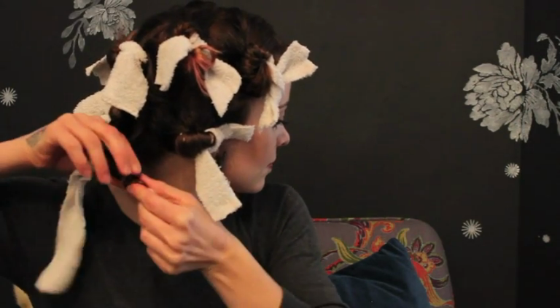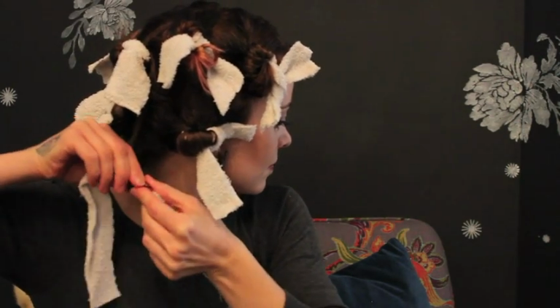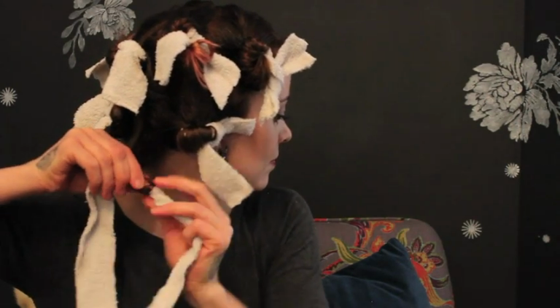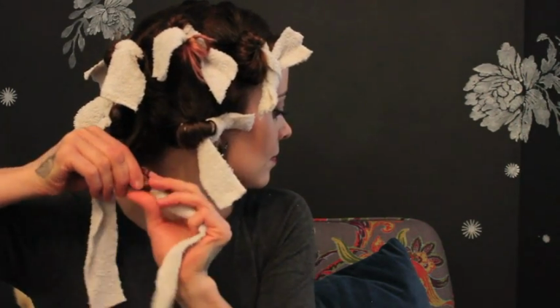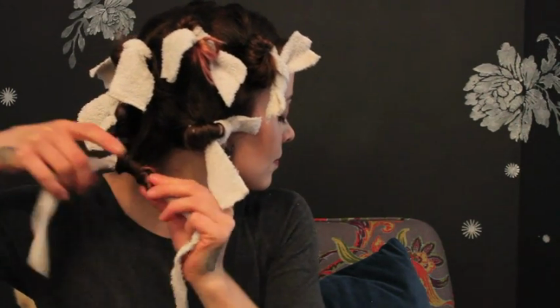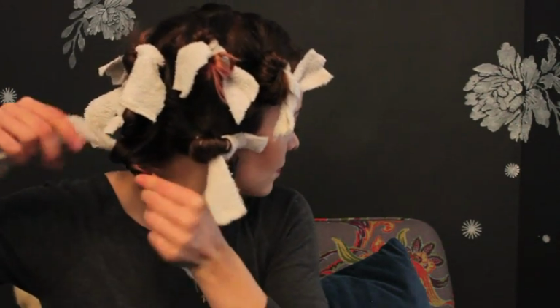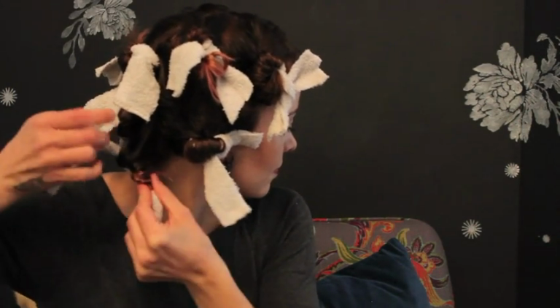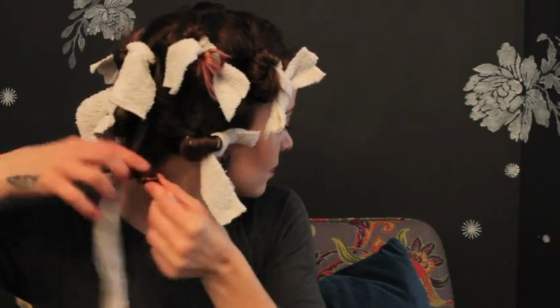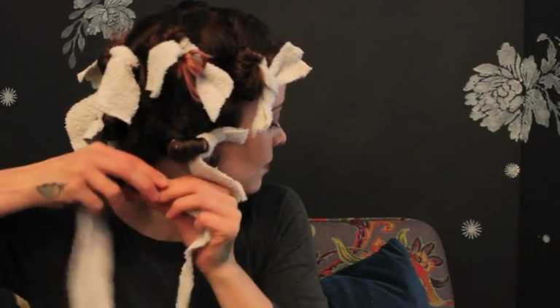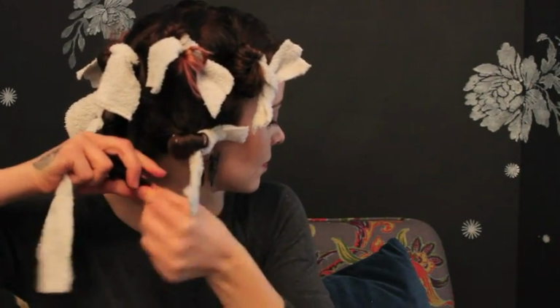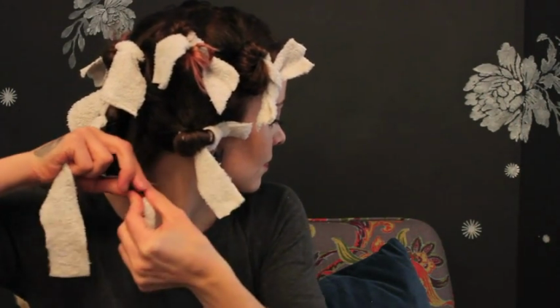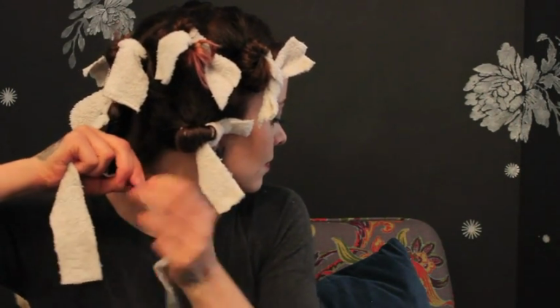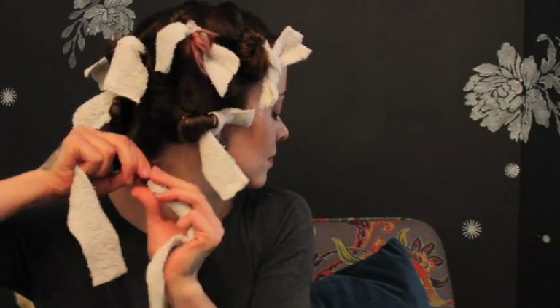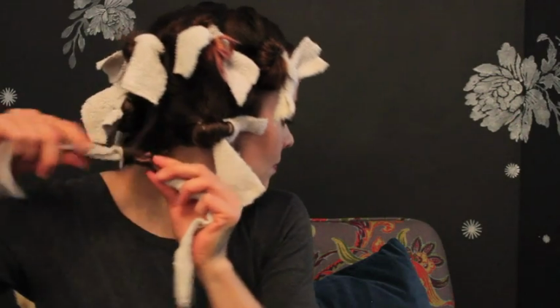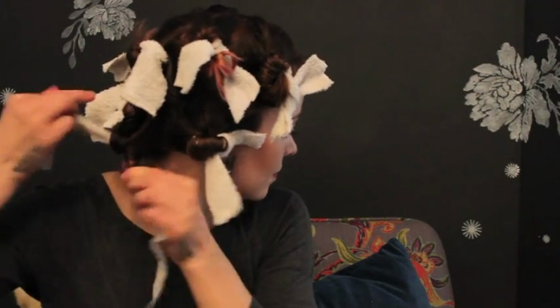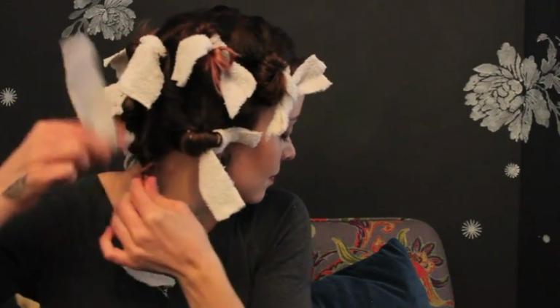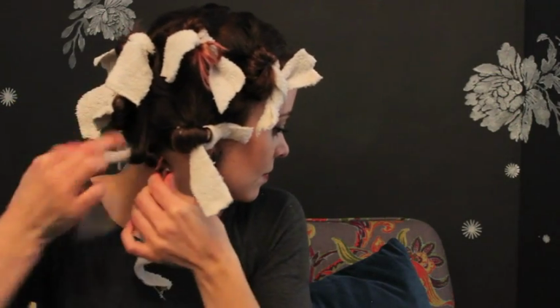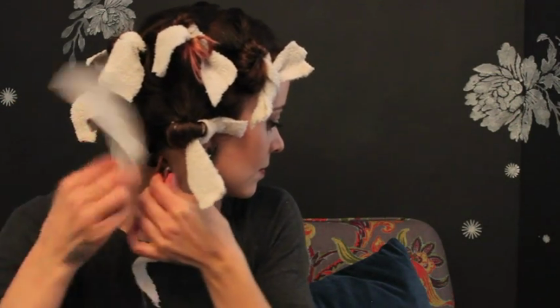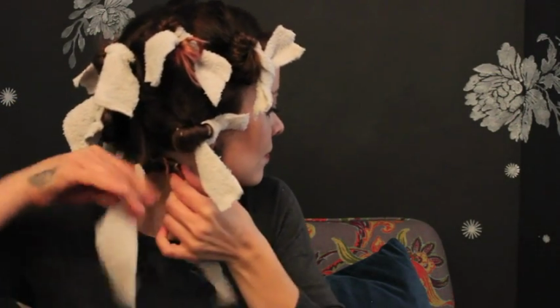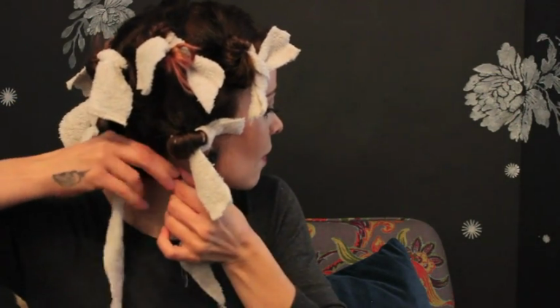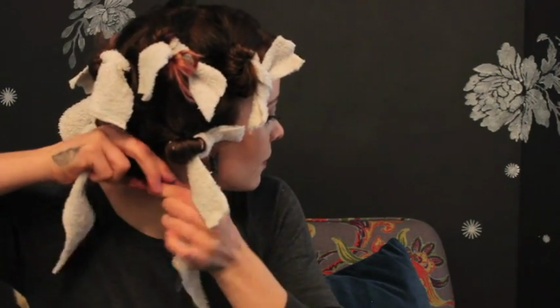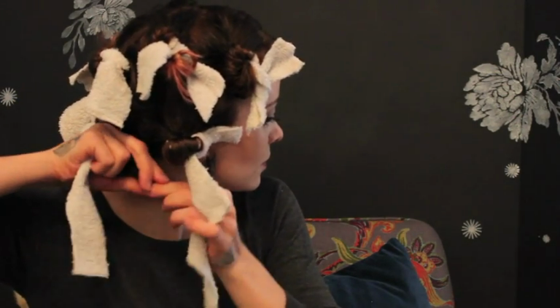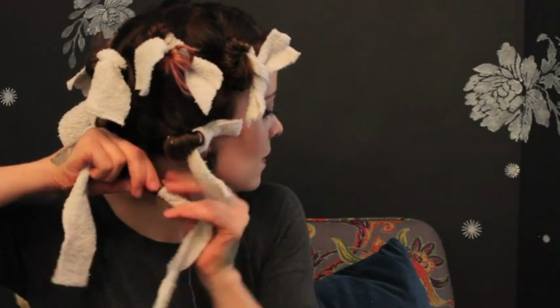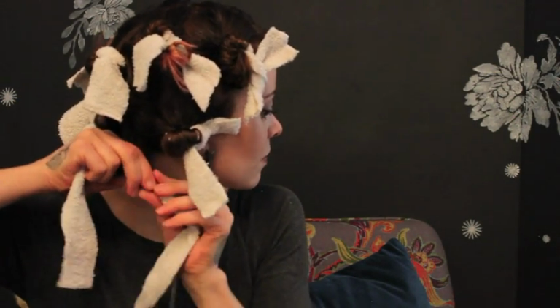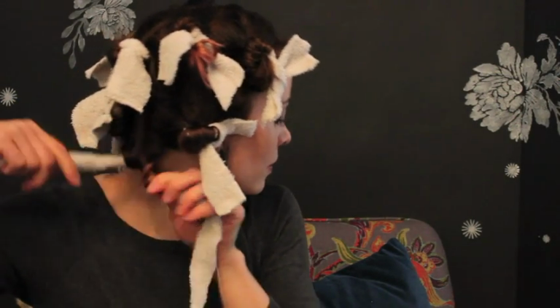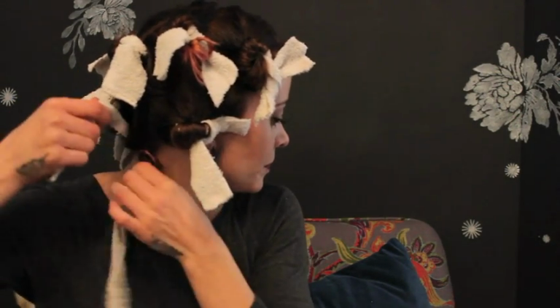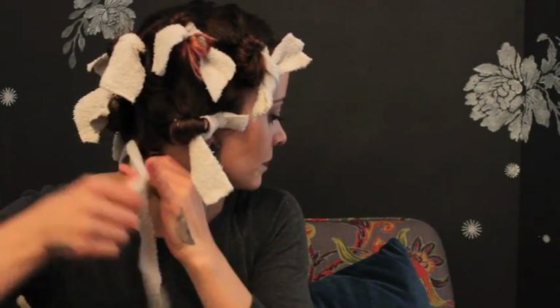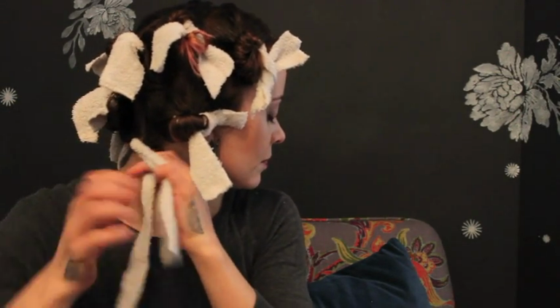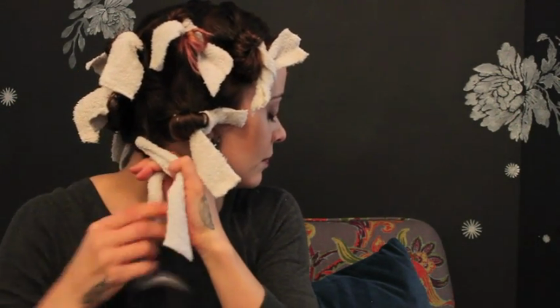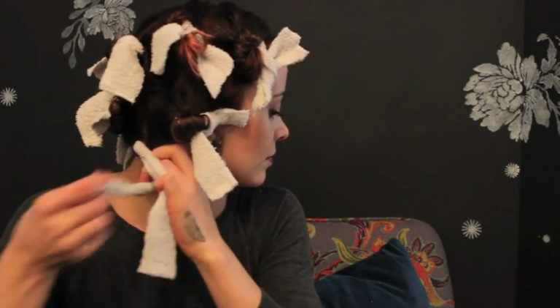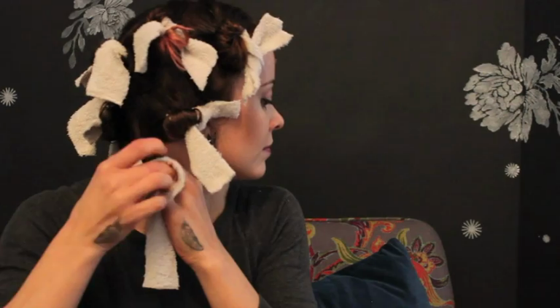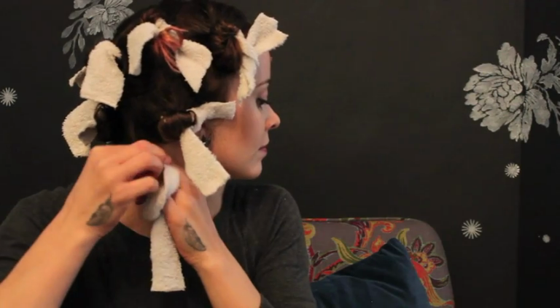Rag rollers are soft enough to sleep in, and your hair can dry overnight. But to really lock in the curl, your hair needs to be completely dry before you untie.